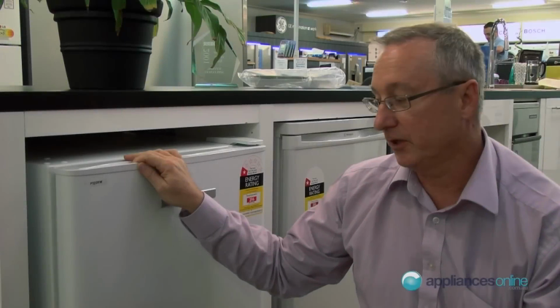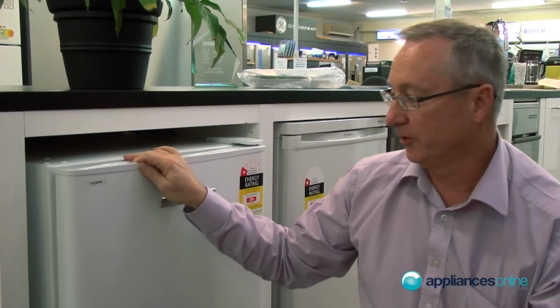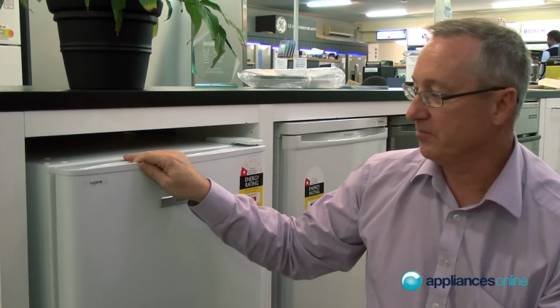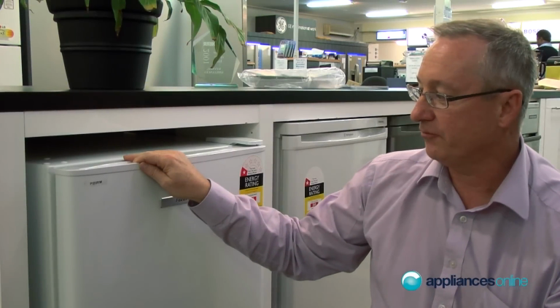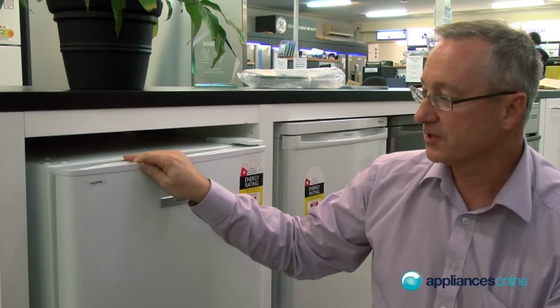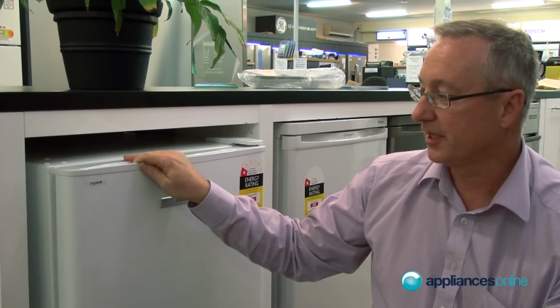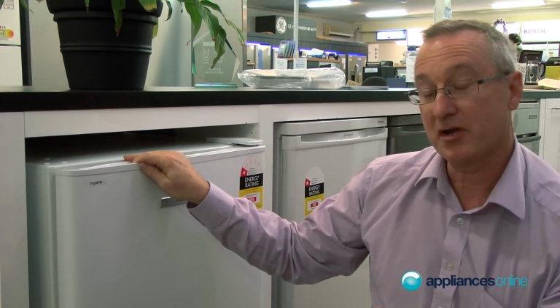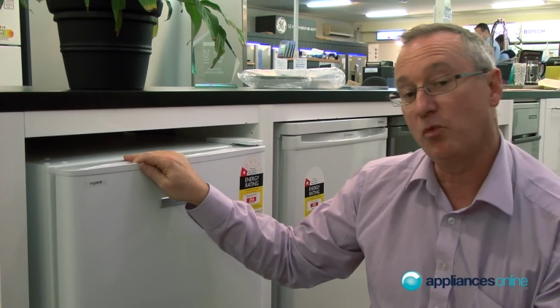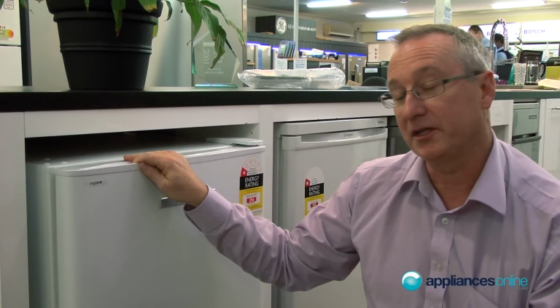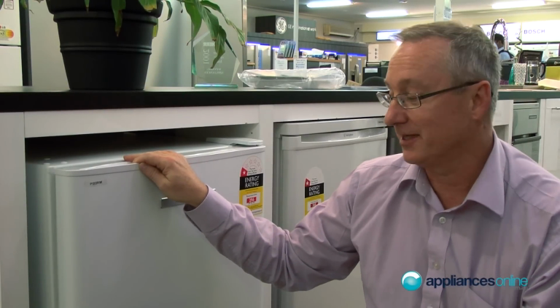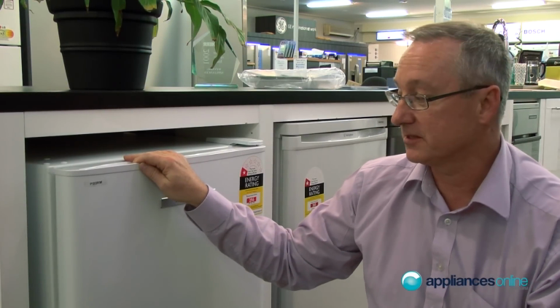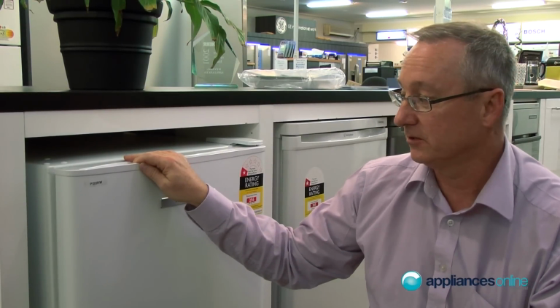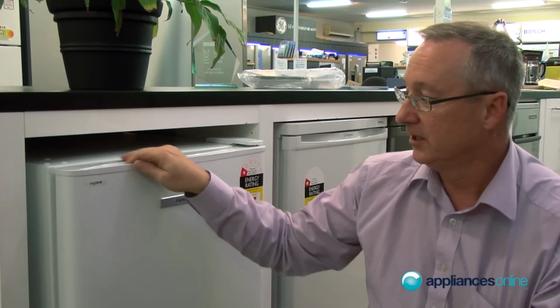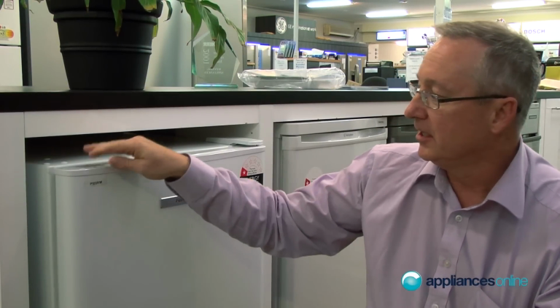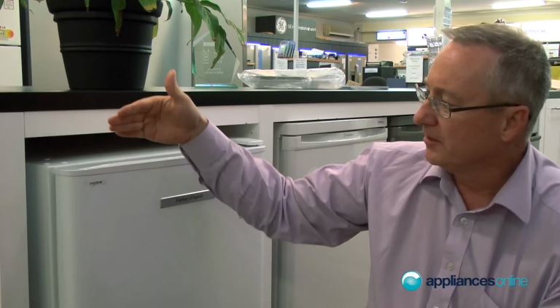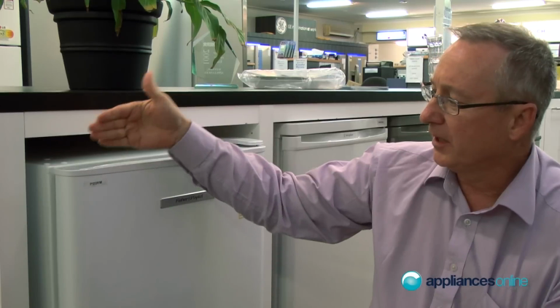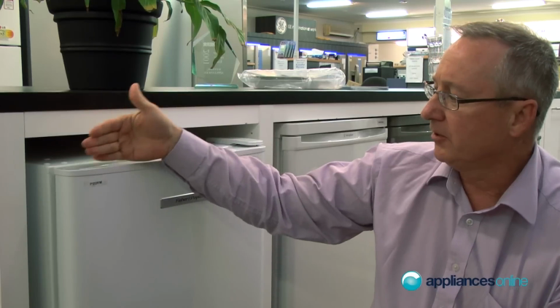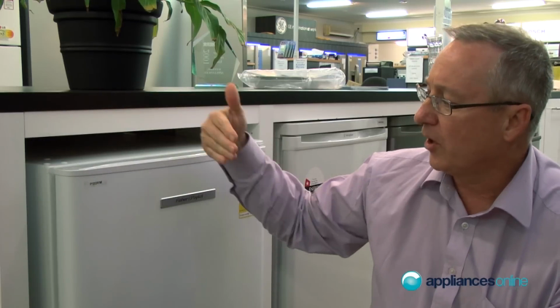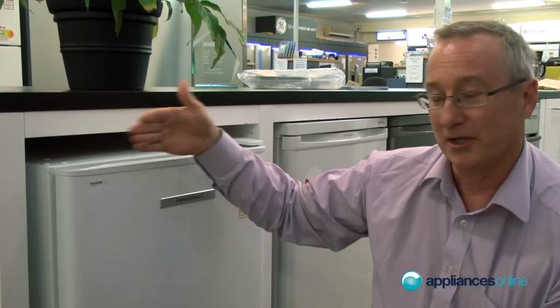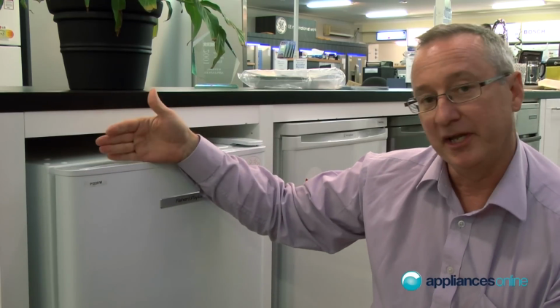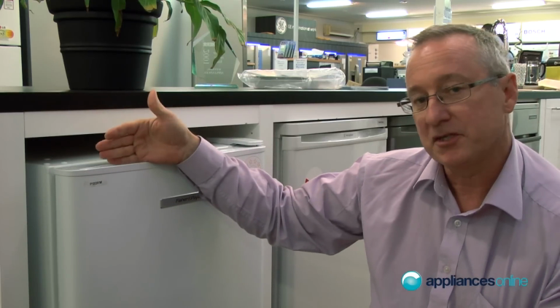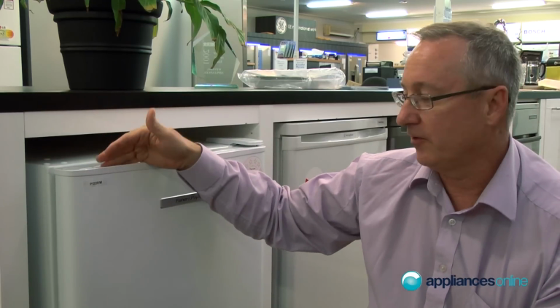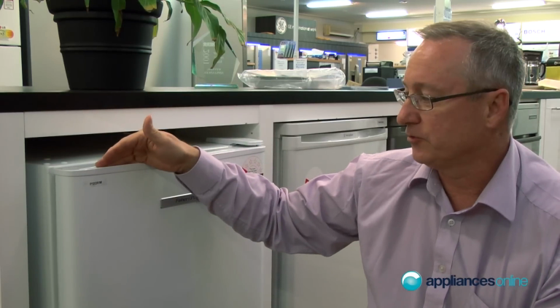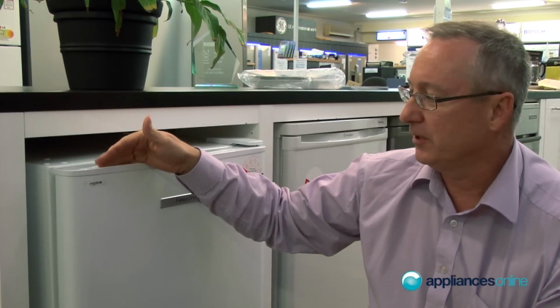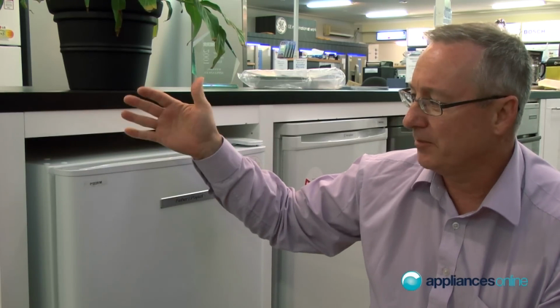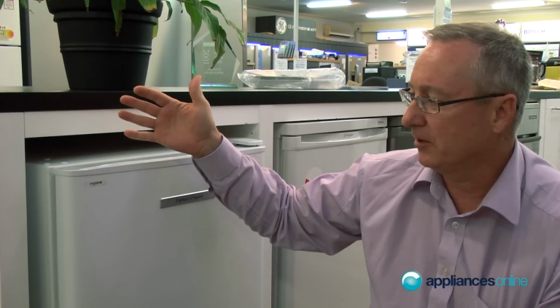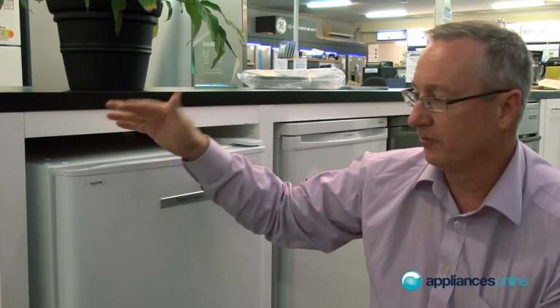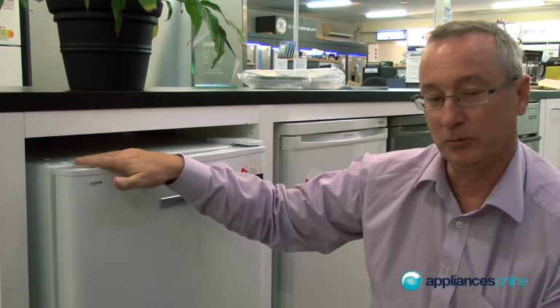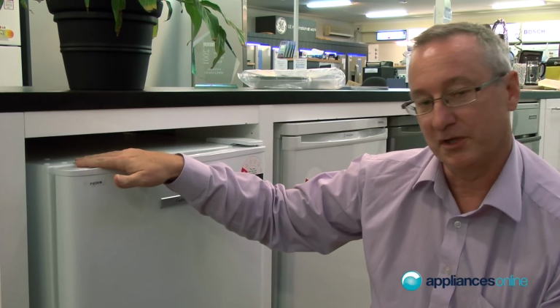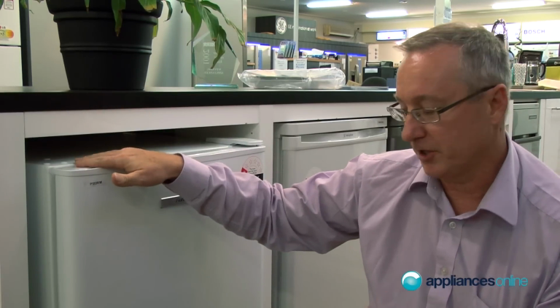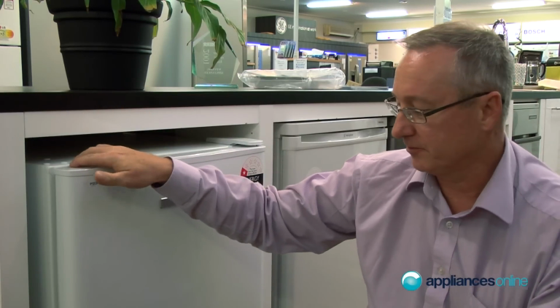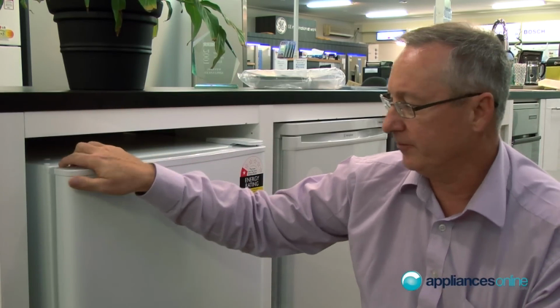Now we're going to be looking at bar fridges. They do come in white and stainless steel. Mainly right or left hinge are available to you. Some are convertible so you can change them over.